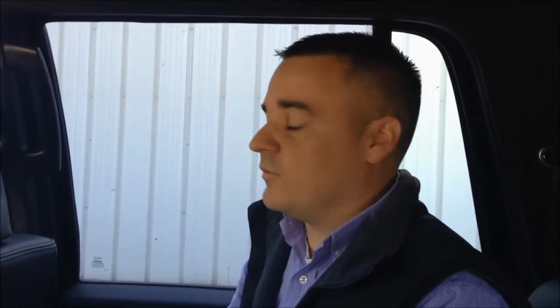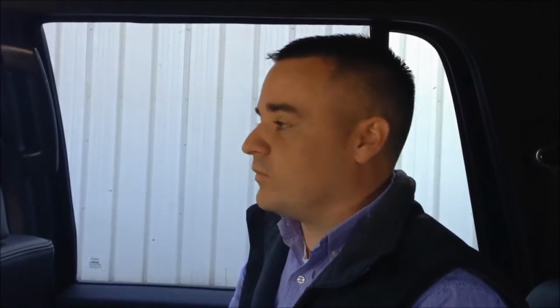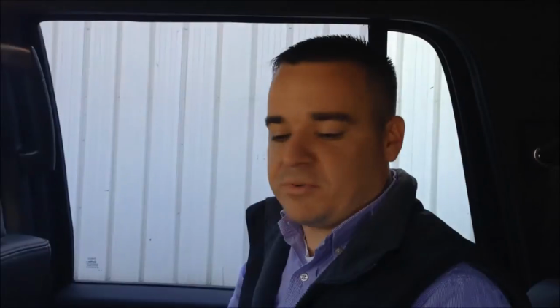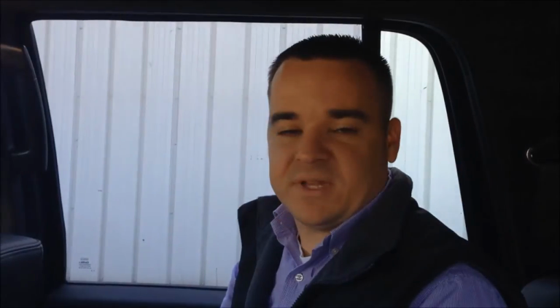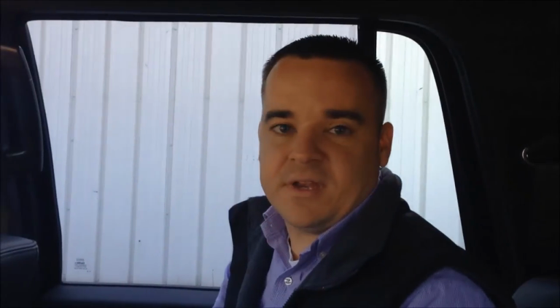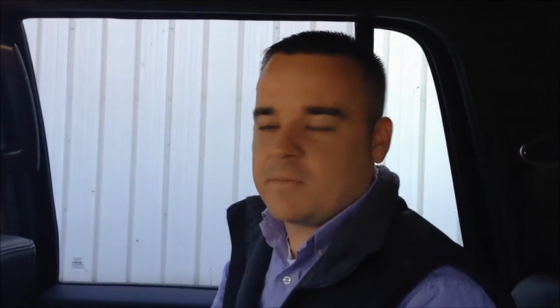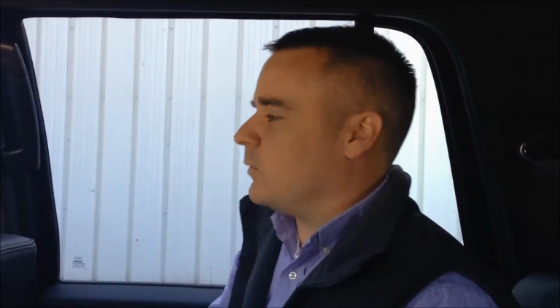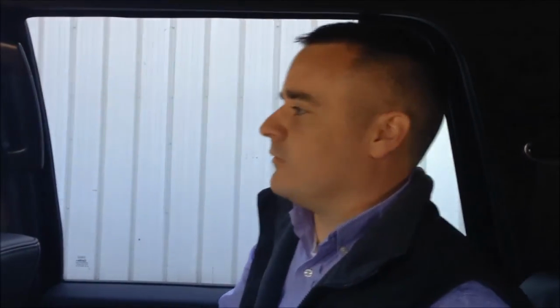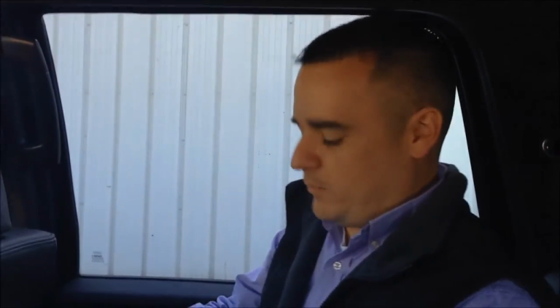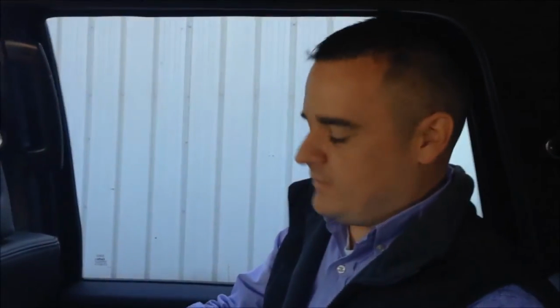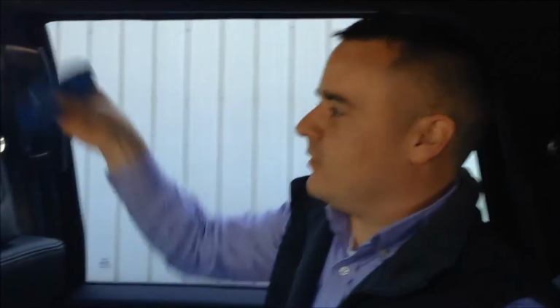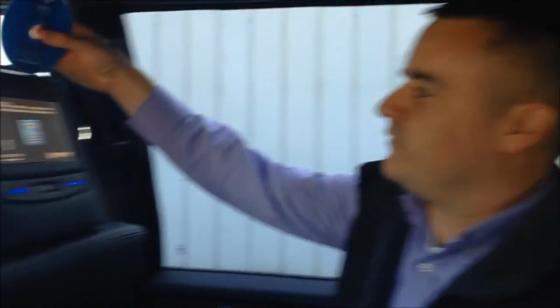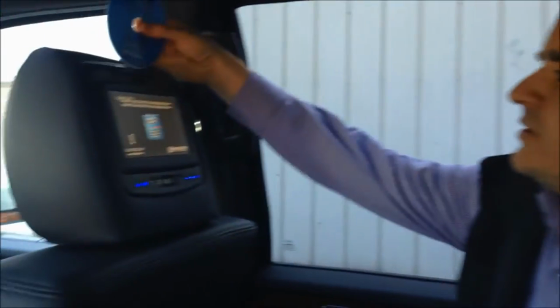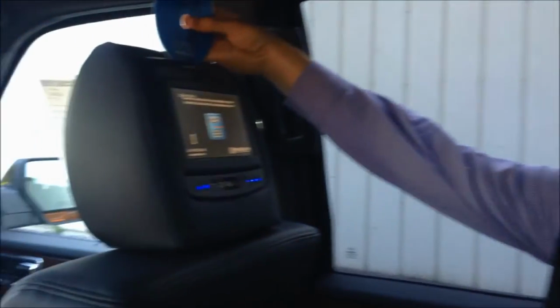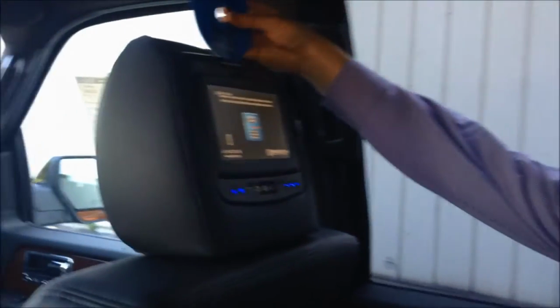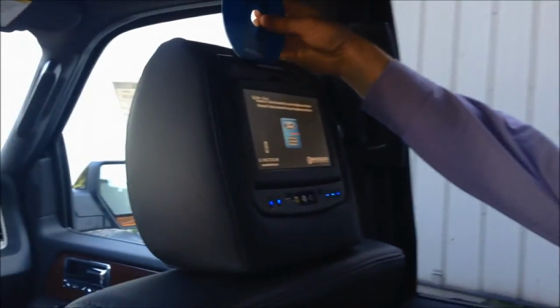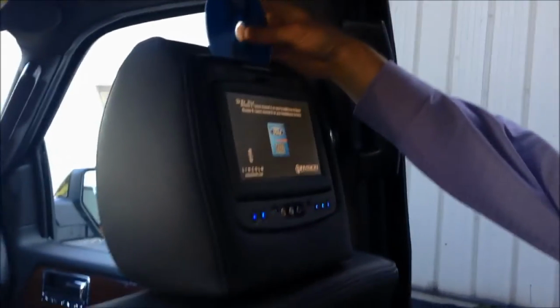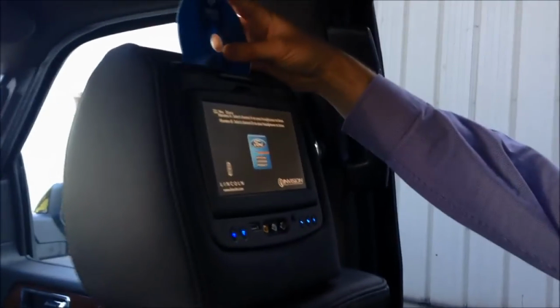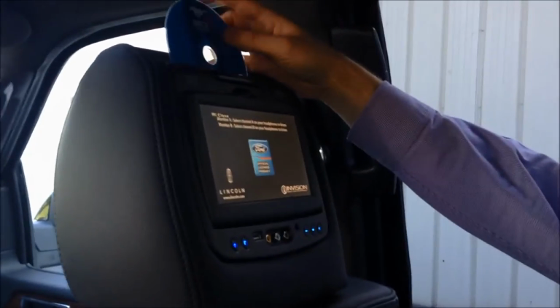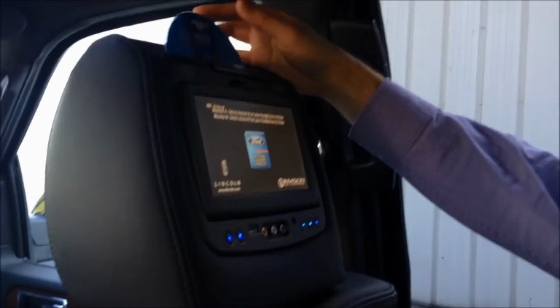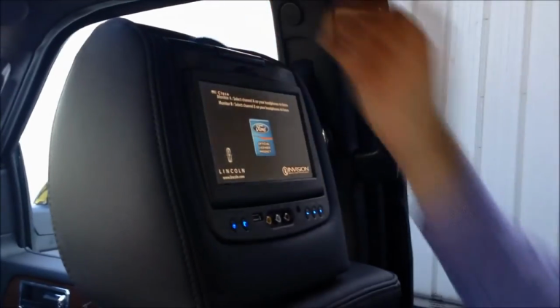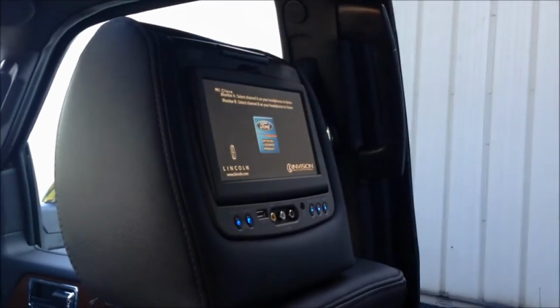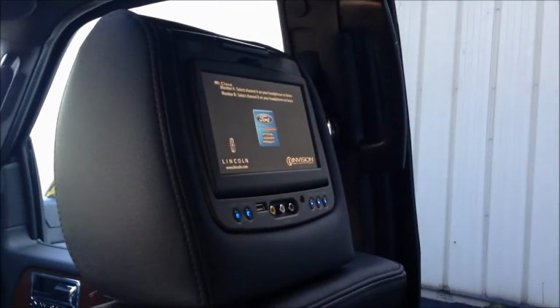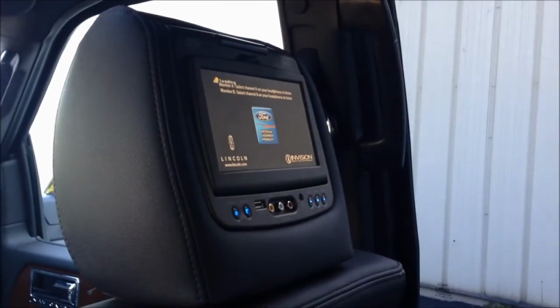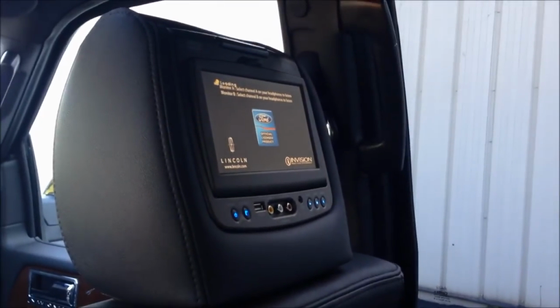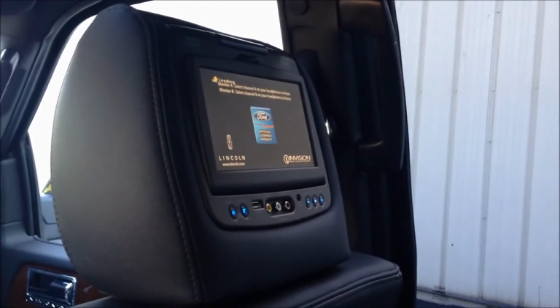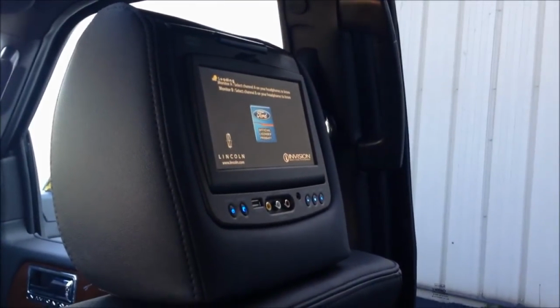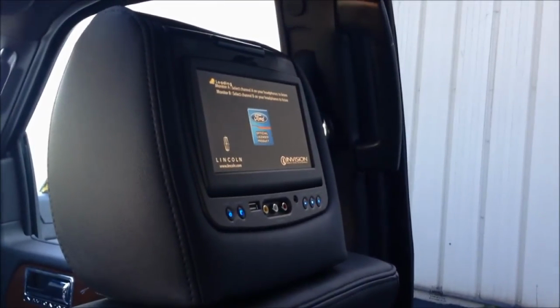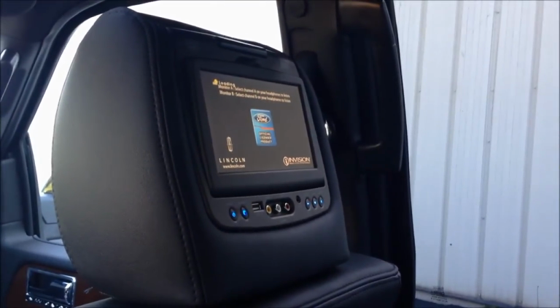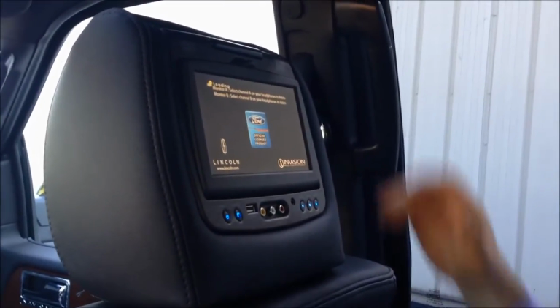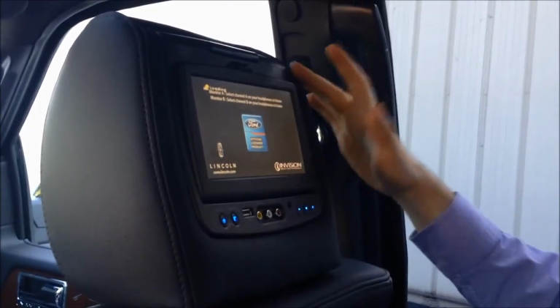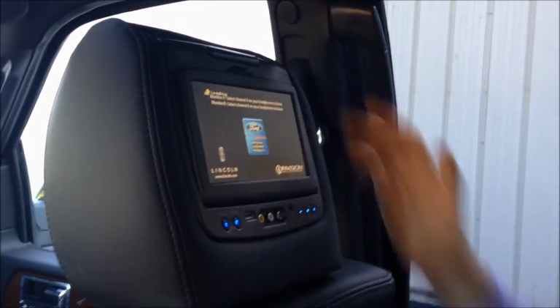Today we're going to show you how the entertainment system works inside a Lincoln. We have a DVD here with our Ford Mustang video for the 50-year celebration, which we're going to put in right up top. Momentarily you will see the video pop up on the screen.